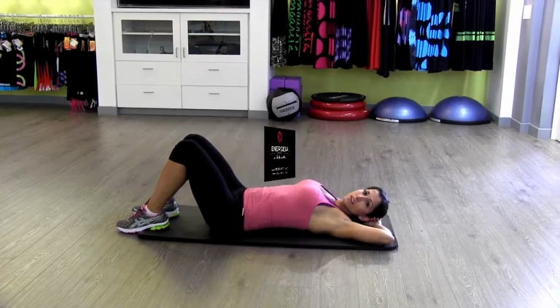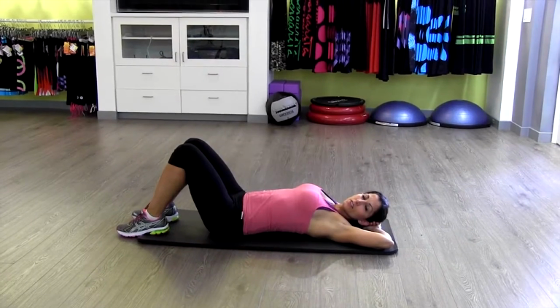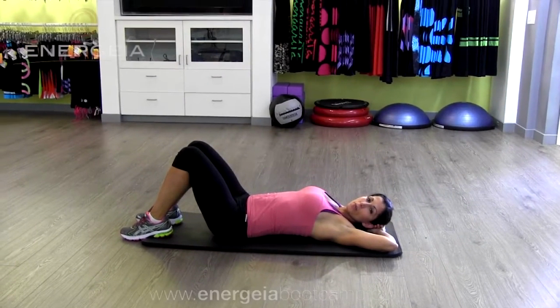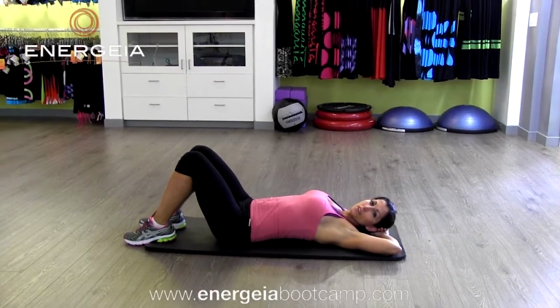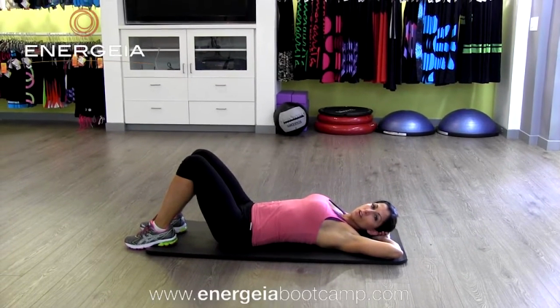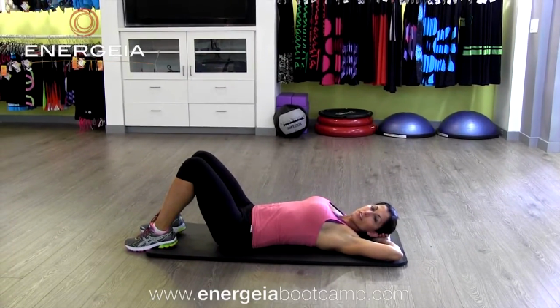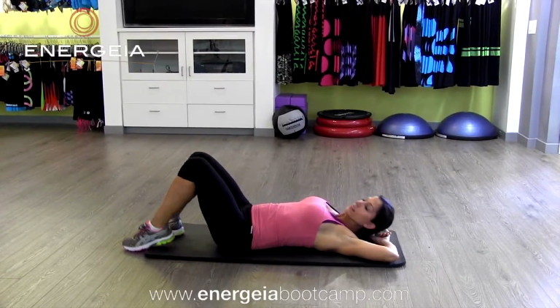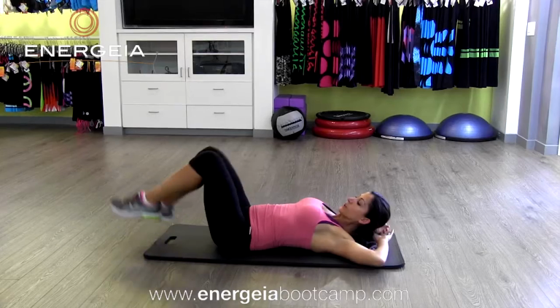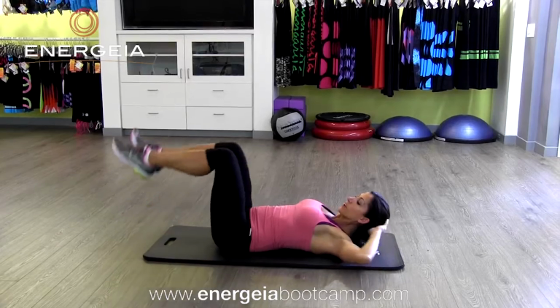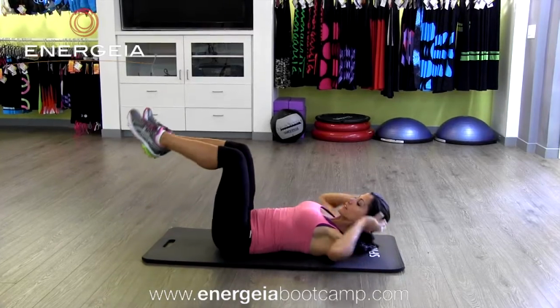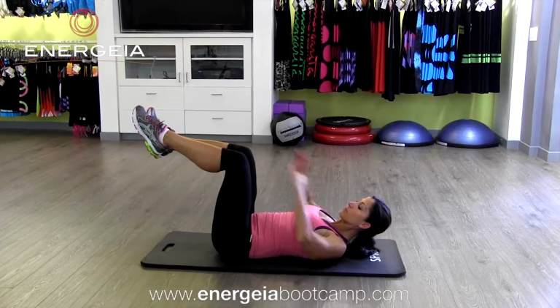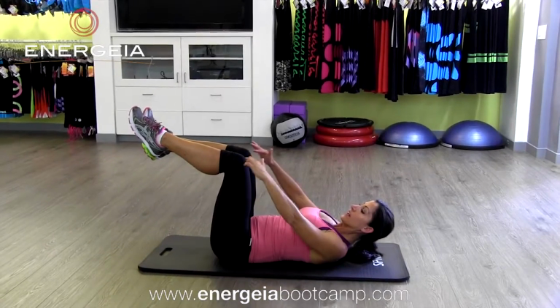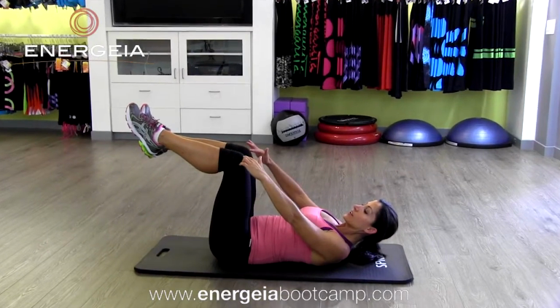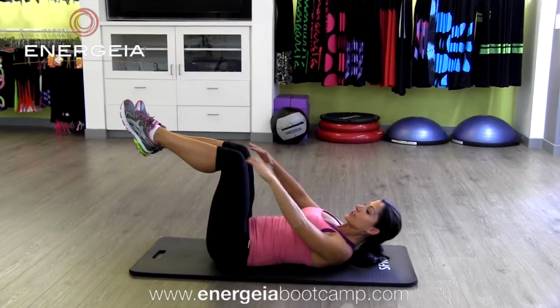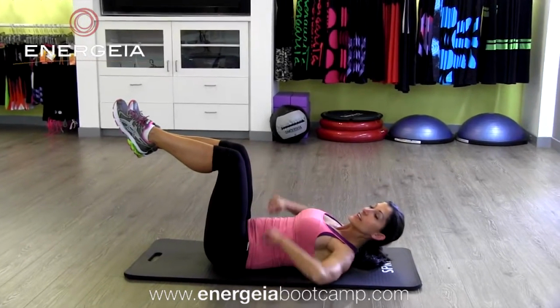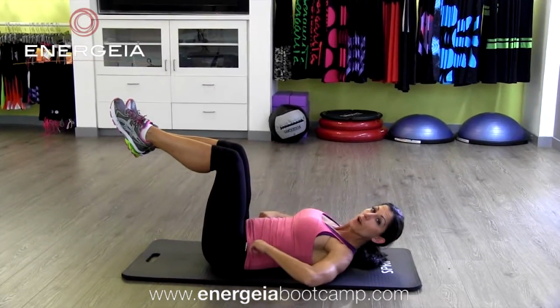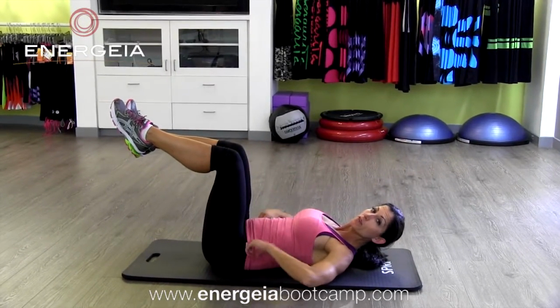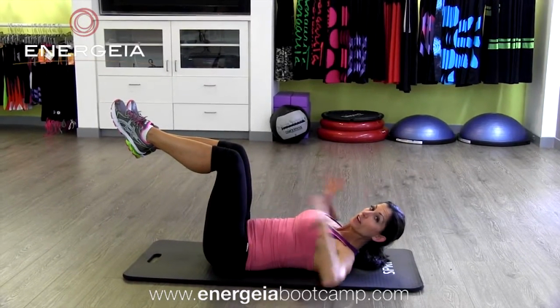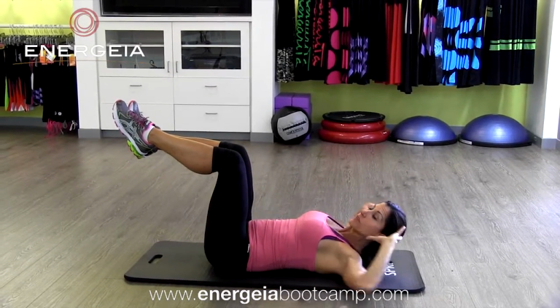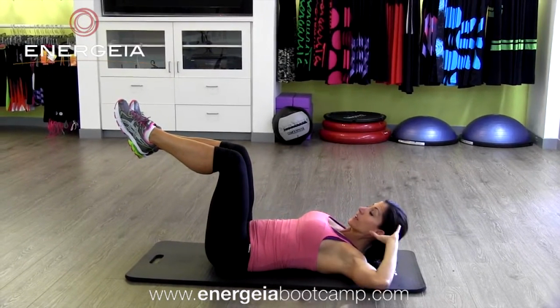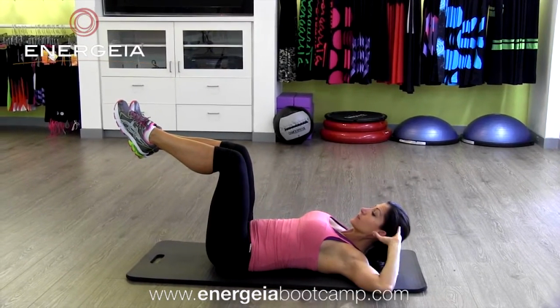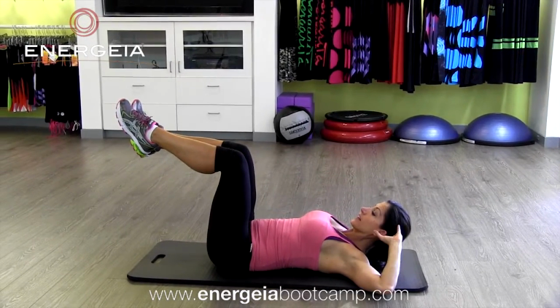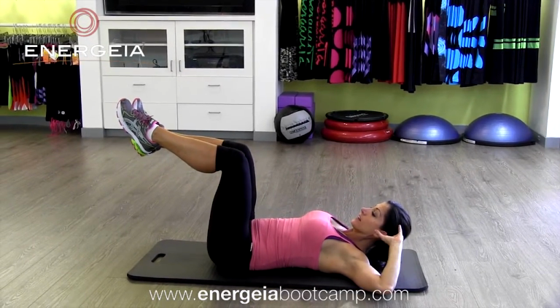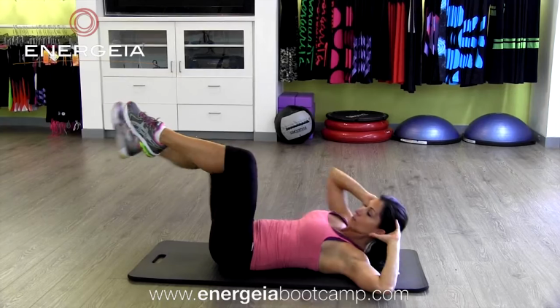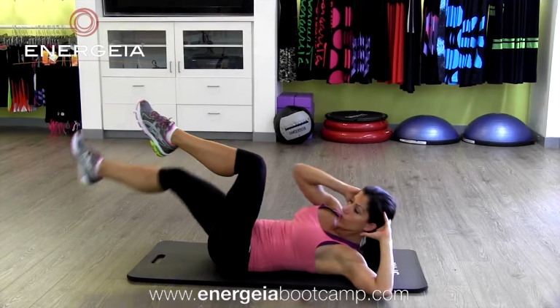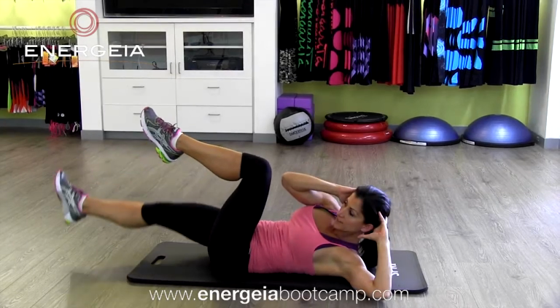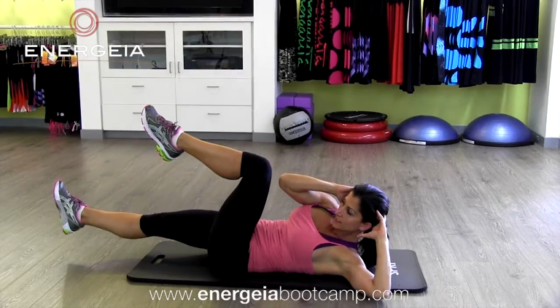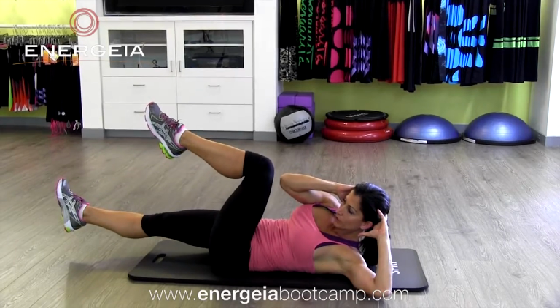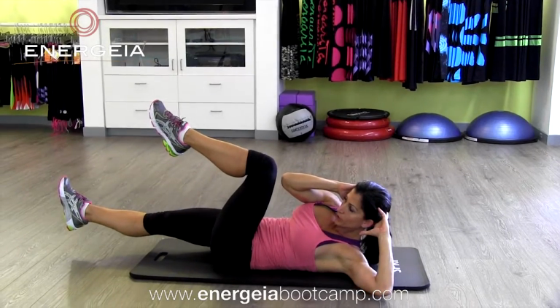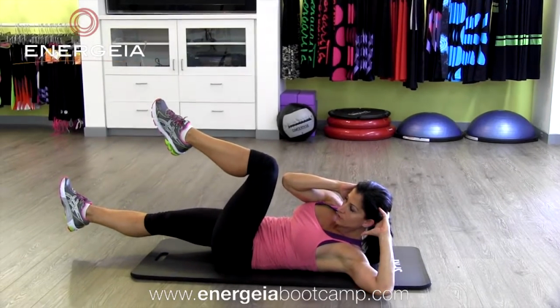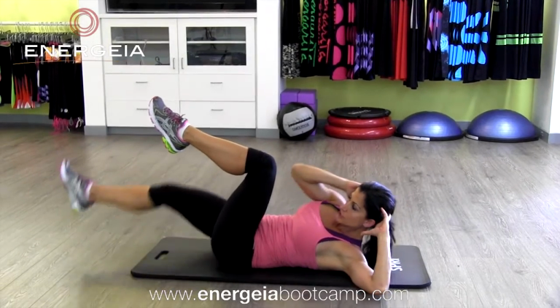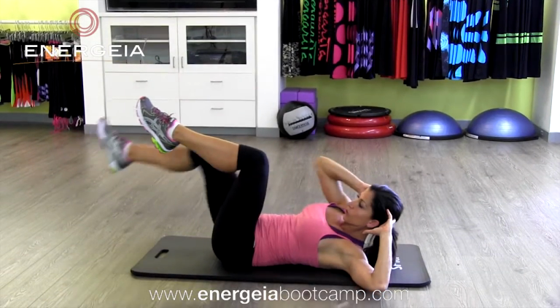So these are bicycle crunches. We're going to bring our knees up and get your knees right up over your hips. Hands behind the head, opposite knee to elbow, touch and hold.